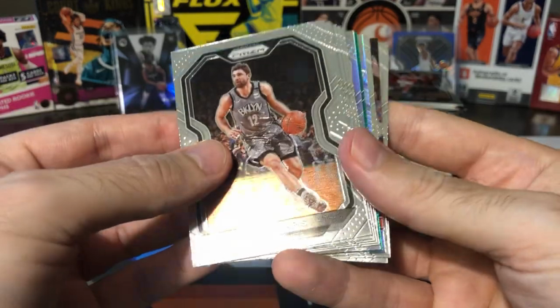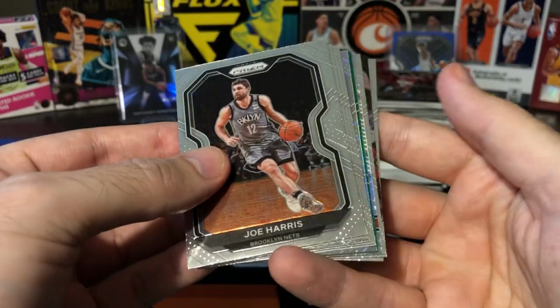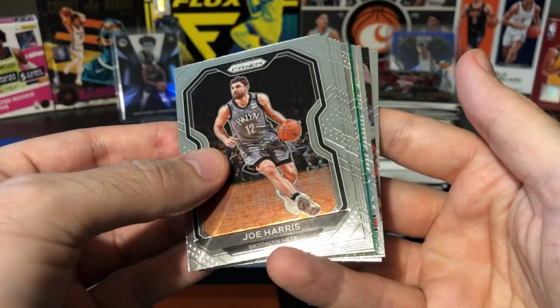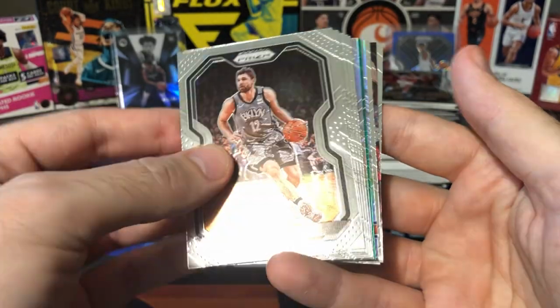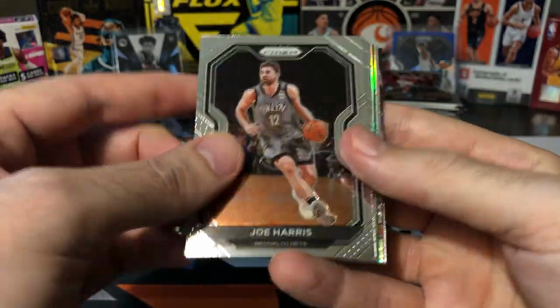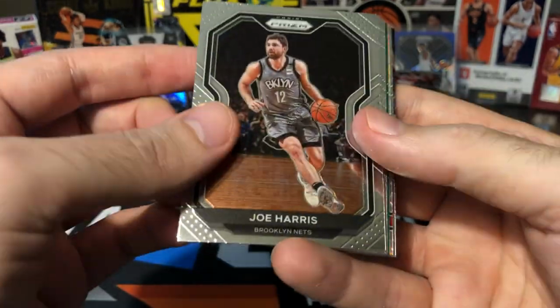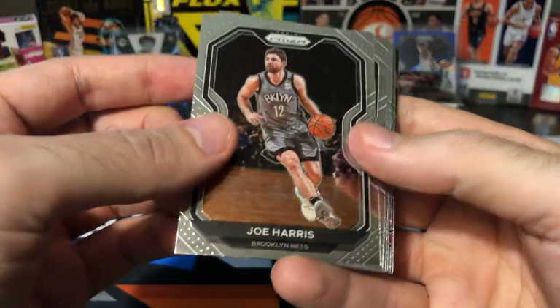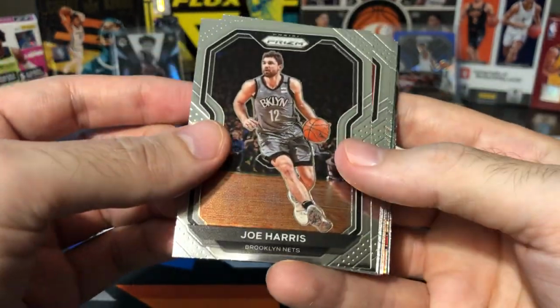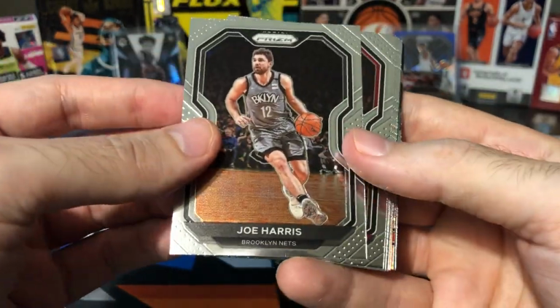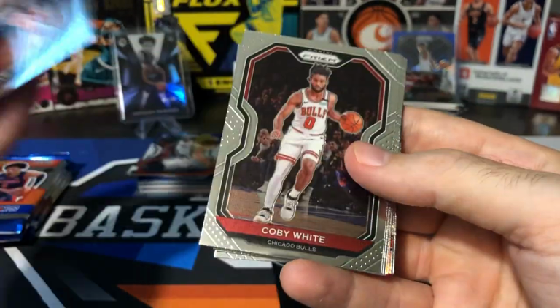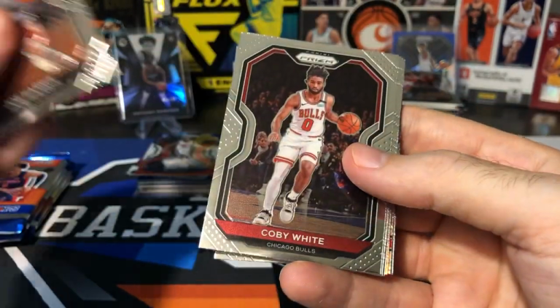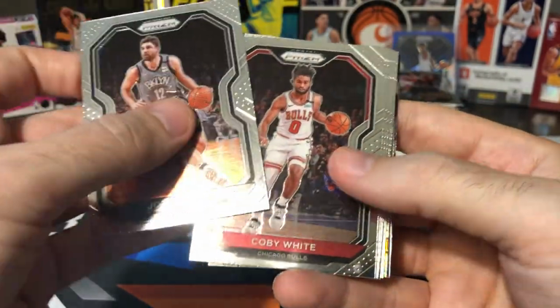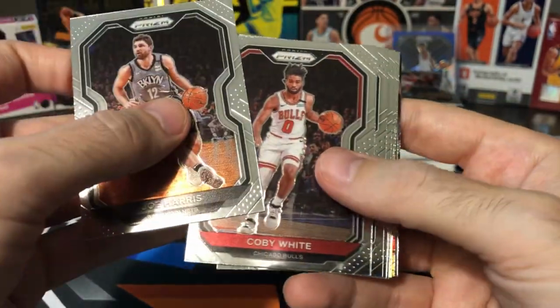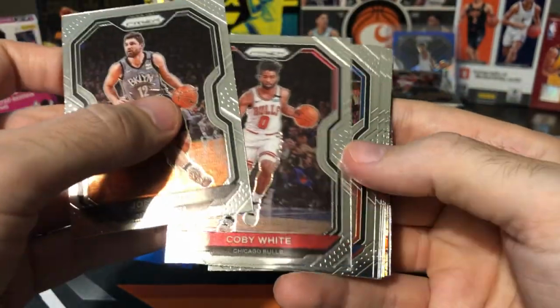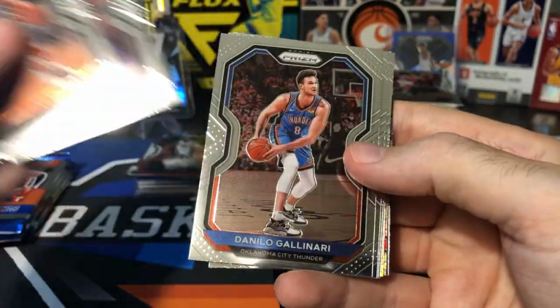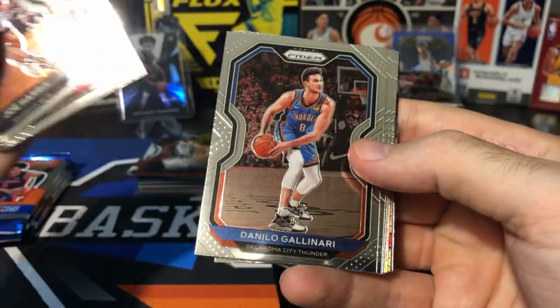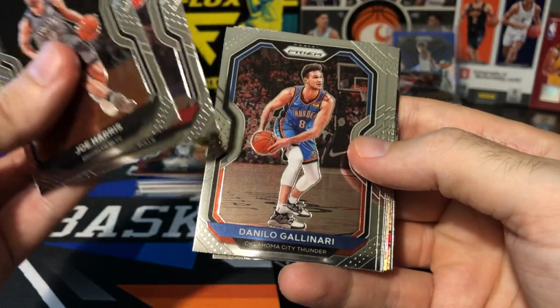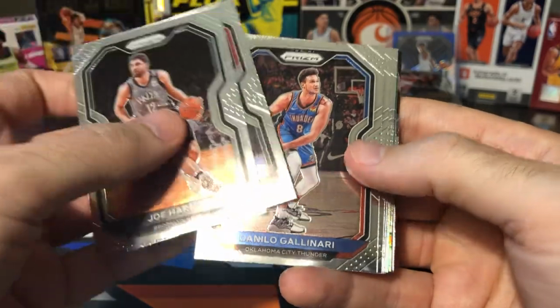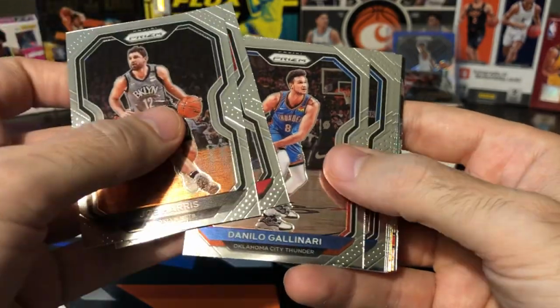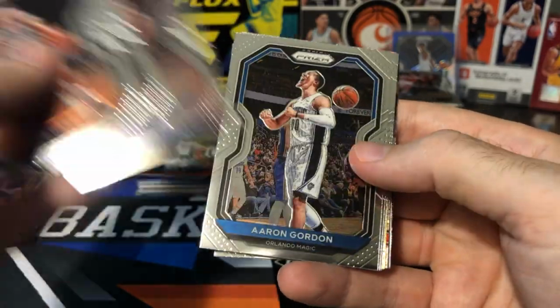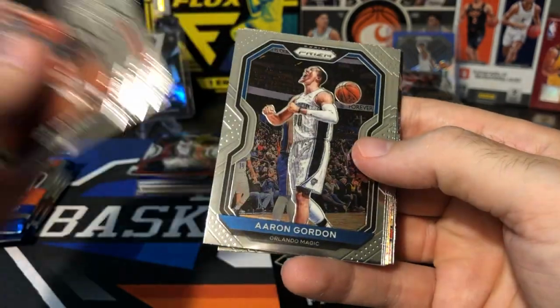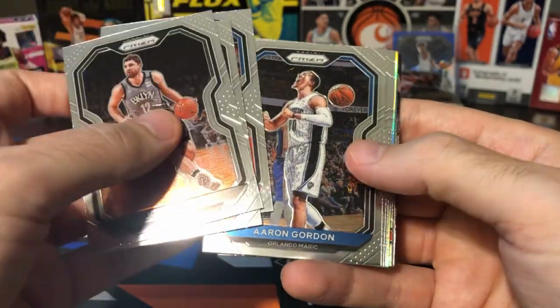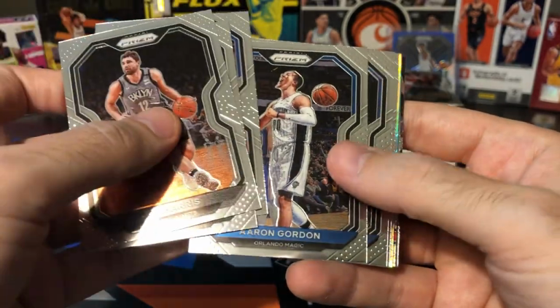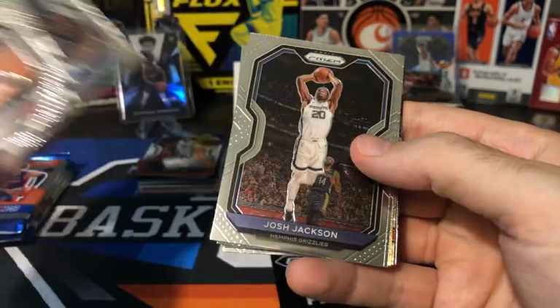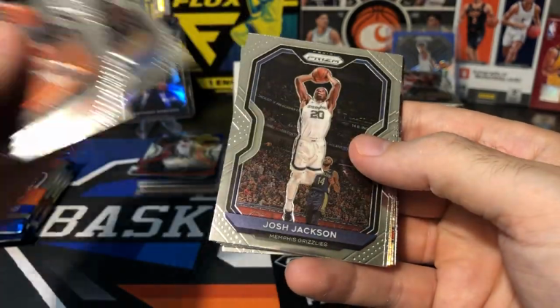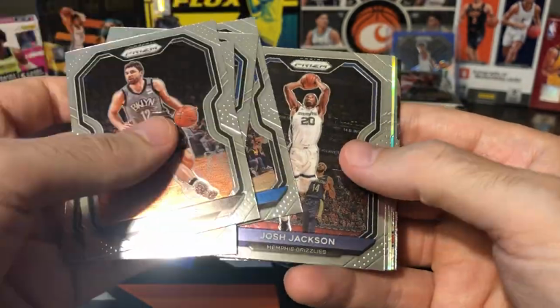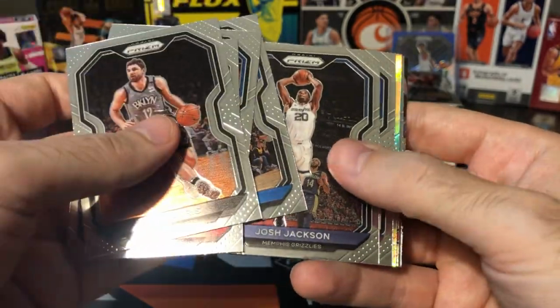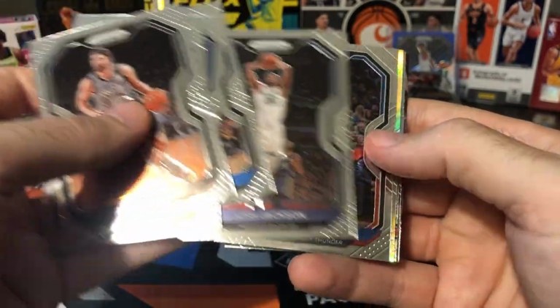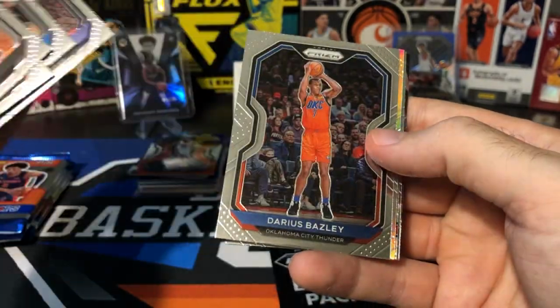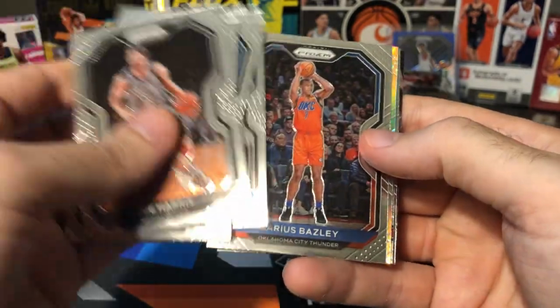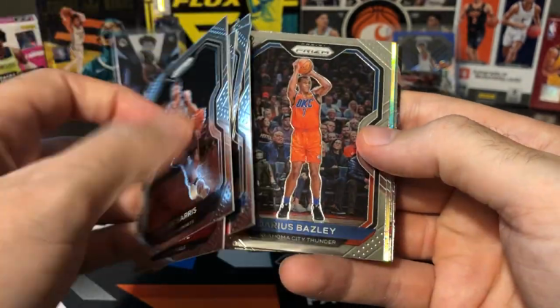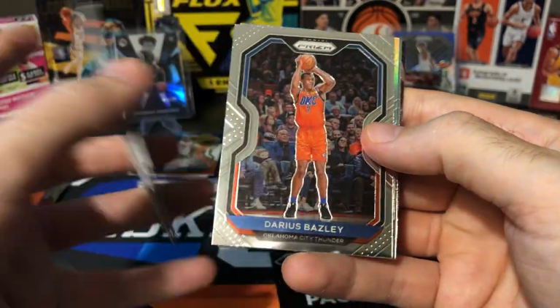Joe Harris, Kobe White, Danilo Gallinari, Aaron Gordon, Josh Jackson, Darius Baisley. I still don't think I hit the cards I need to complete this set.